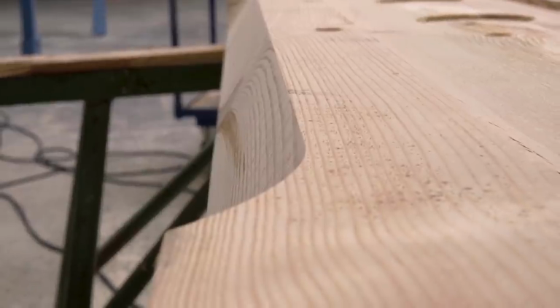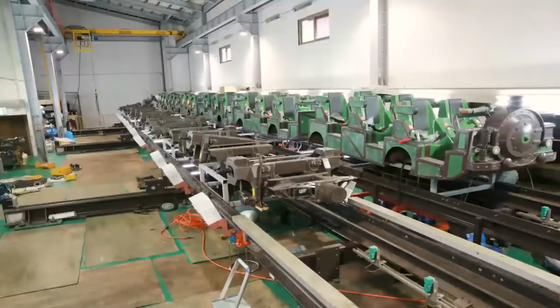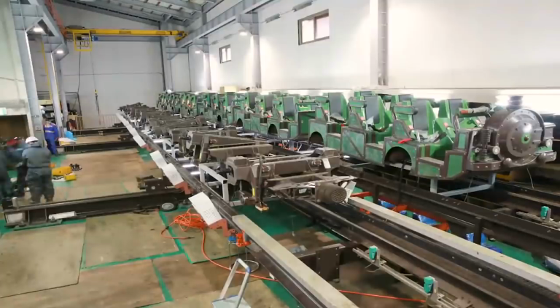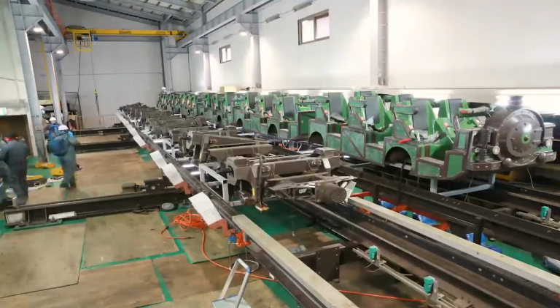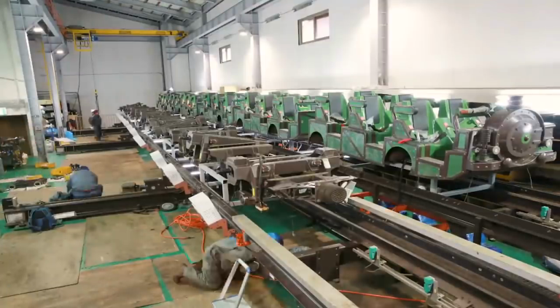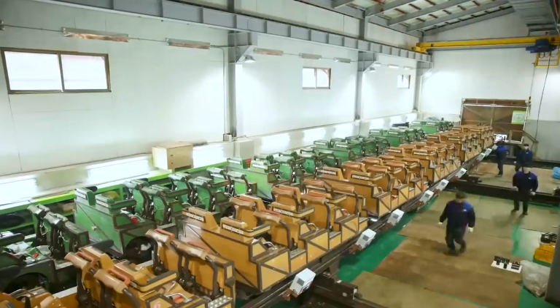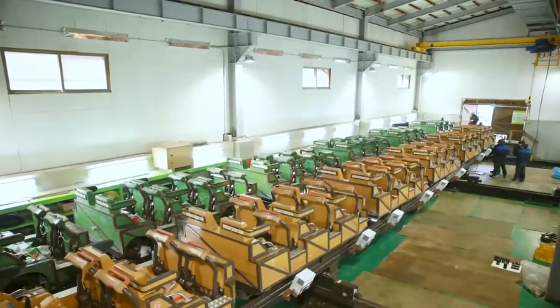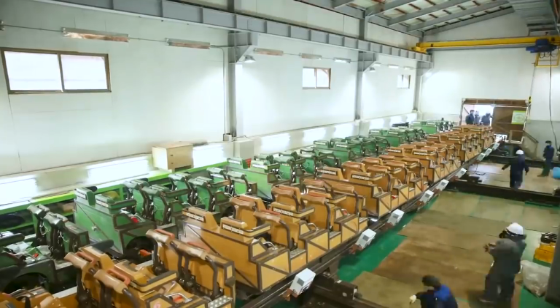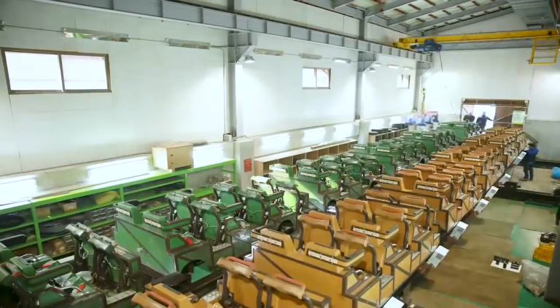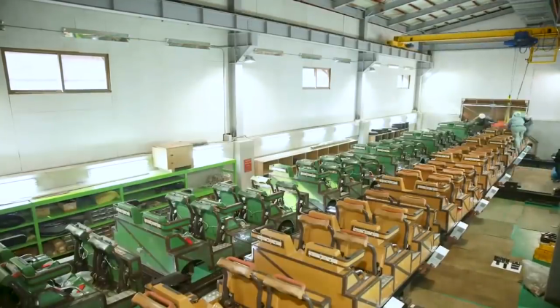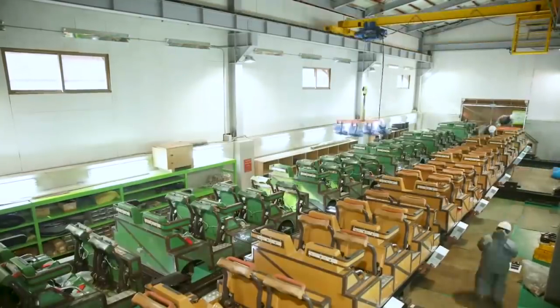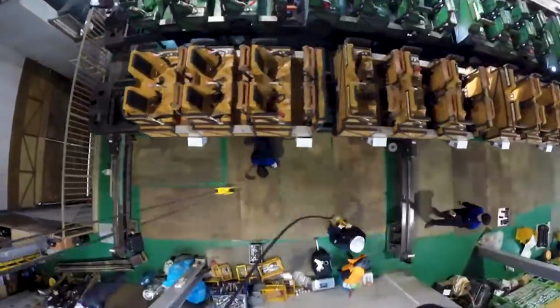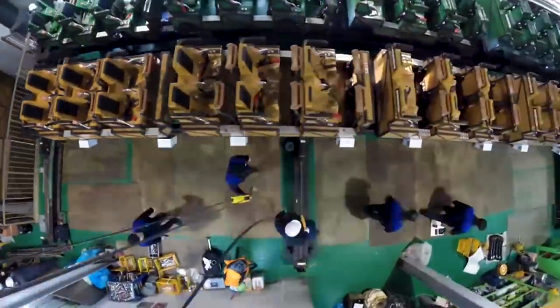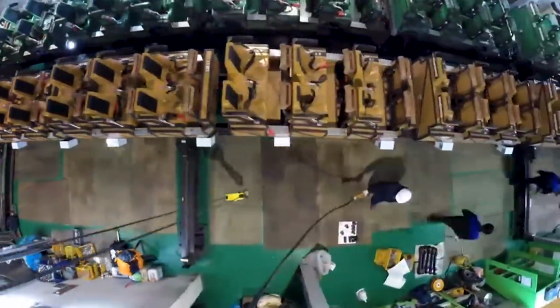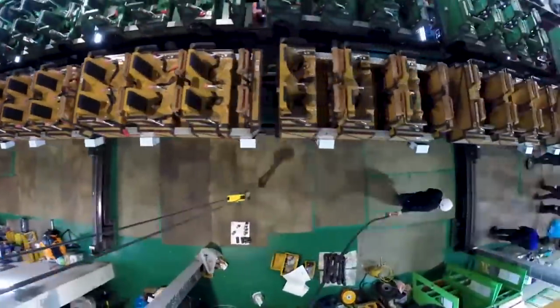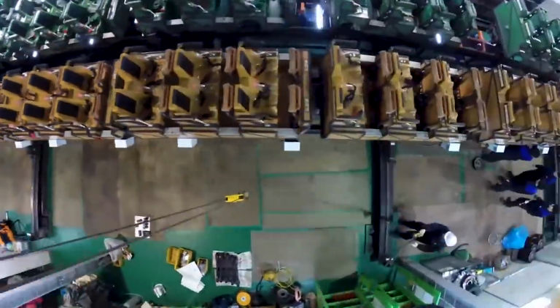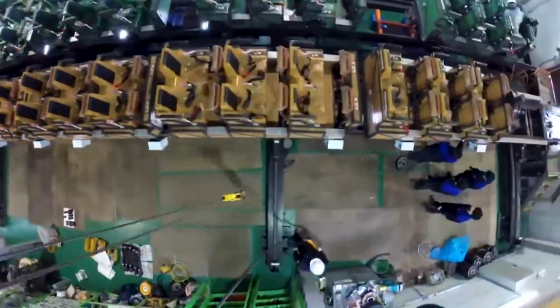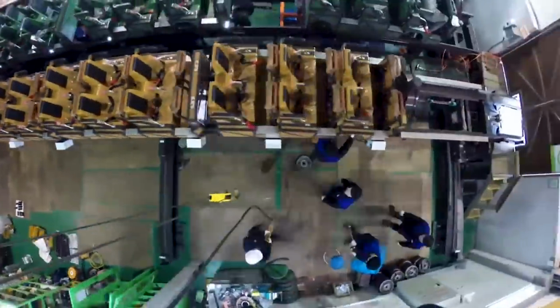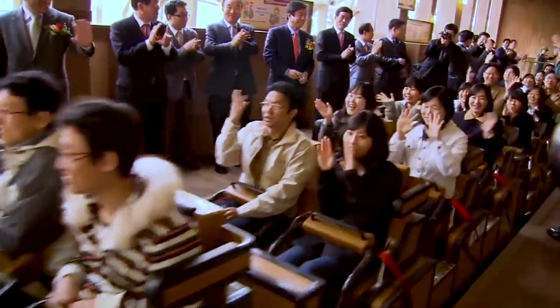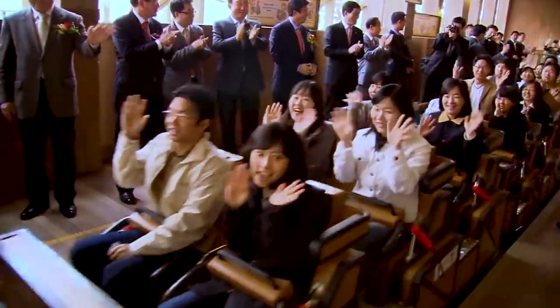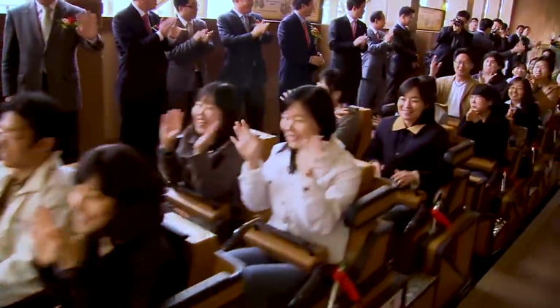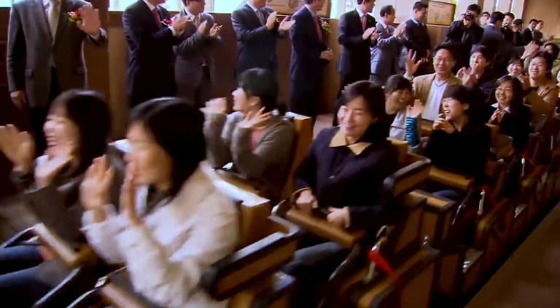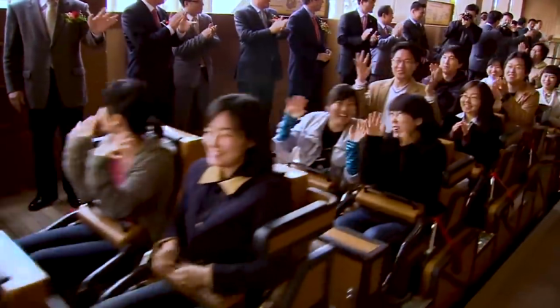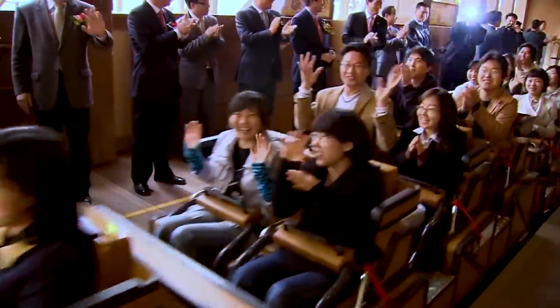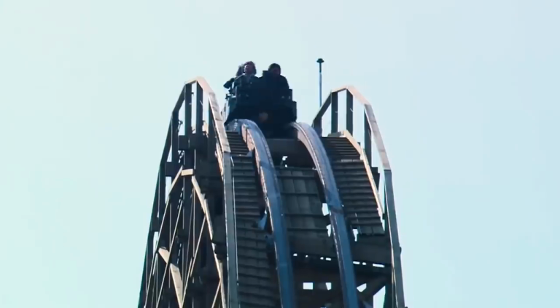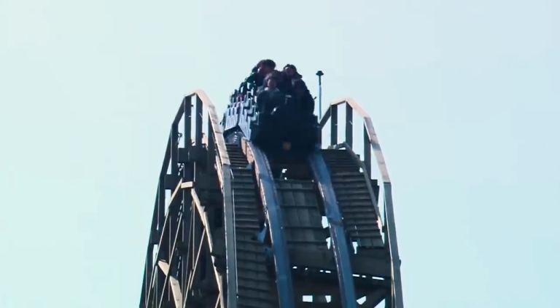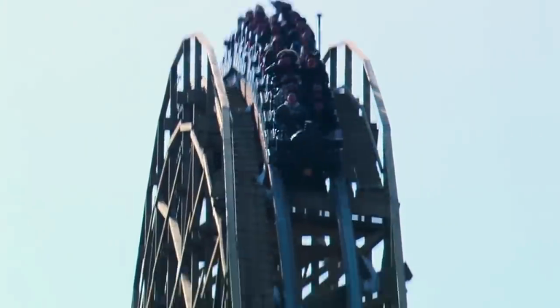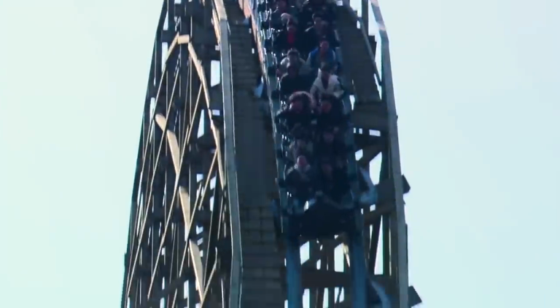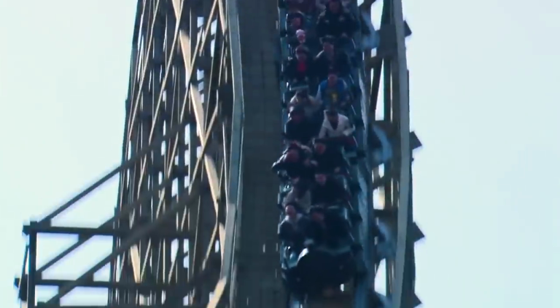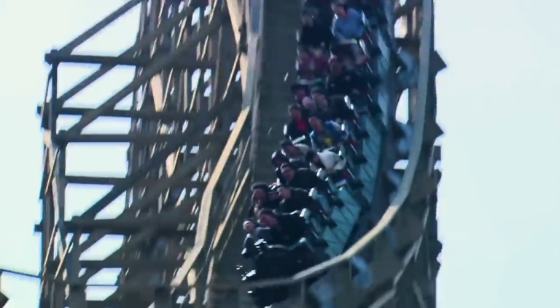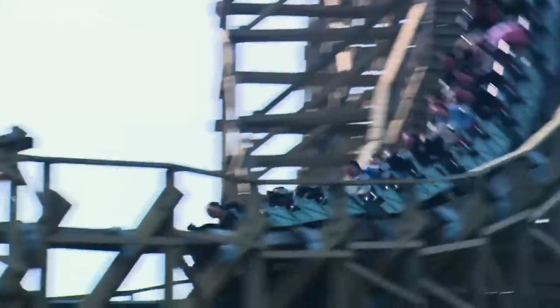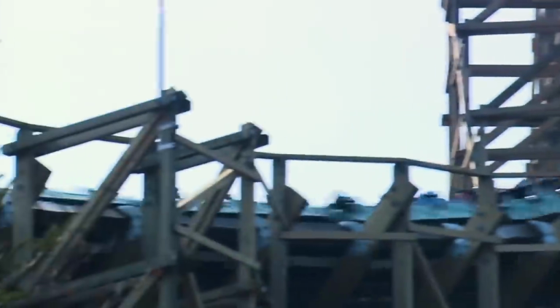A ride on T-Express begins with guests boarding one of three vehicles, each of which are made up of six cars, seating riders in three rows of two. This leads to a total of 36 visitors per train.